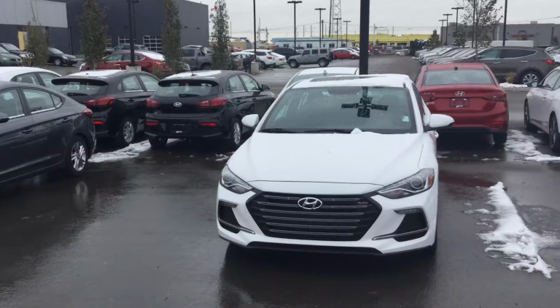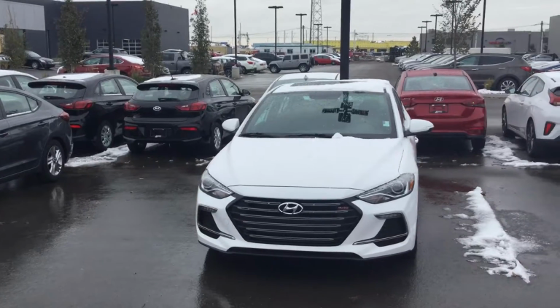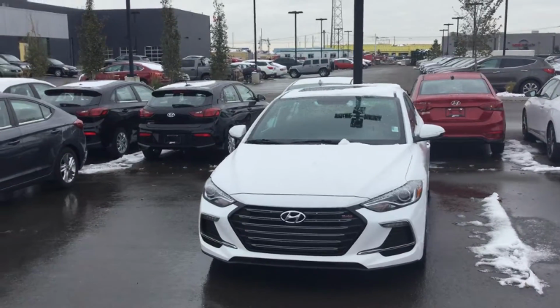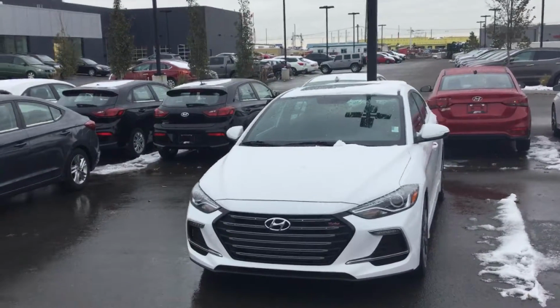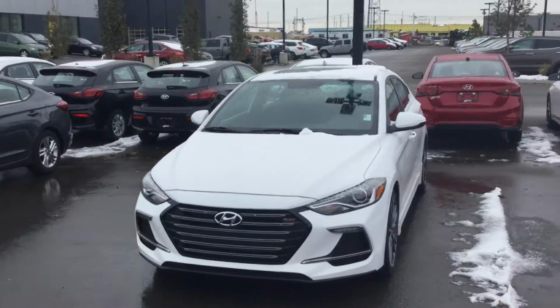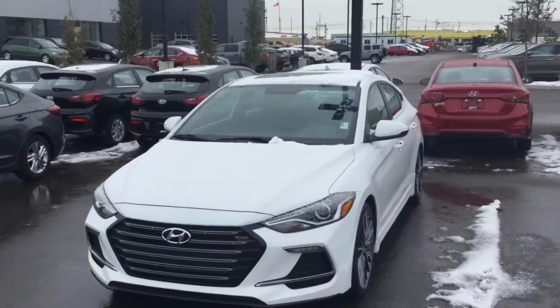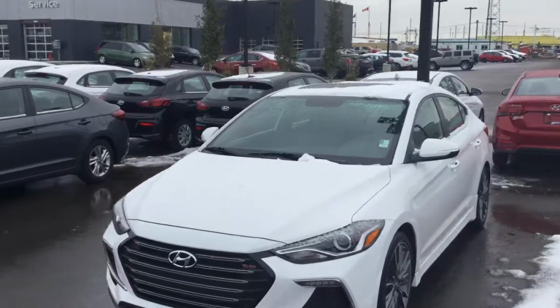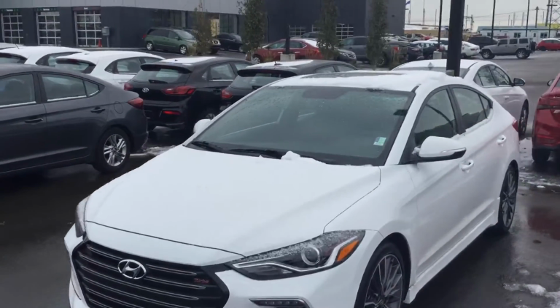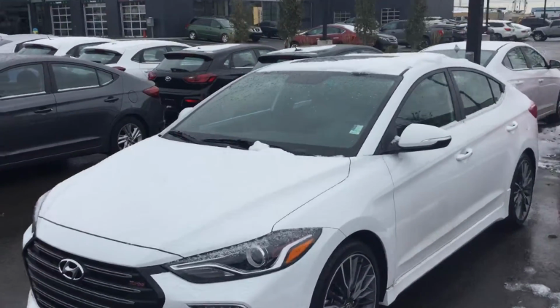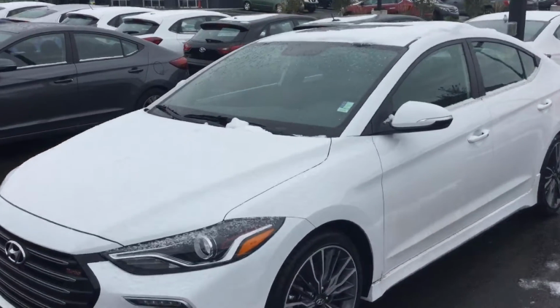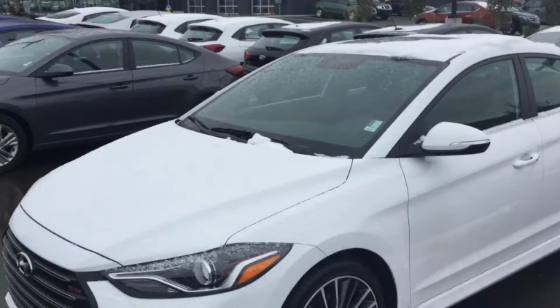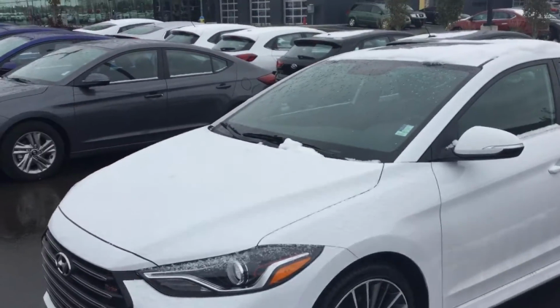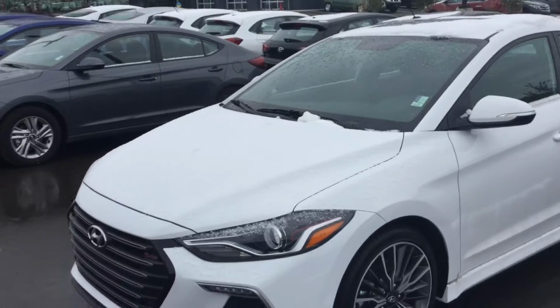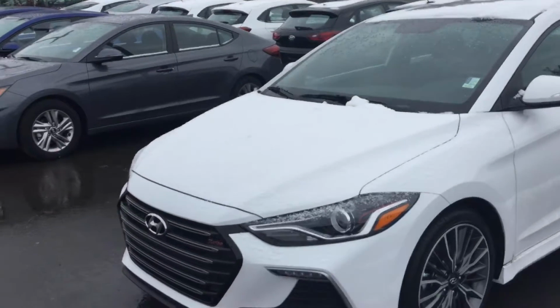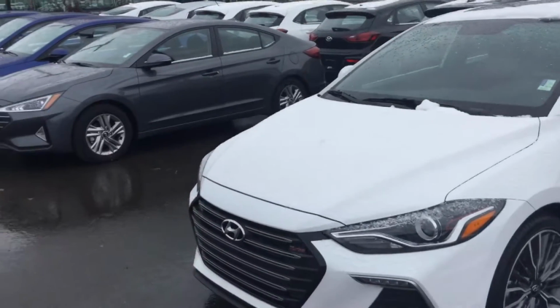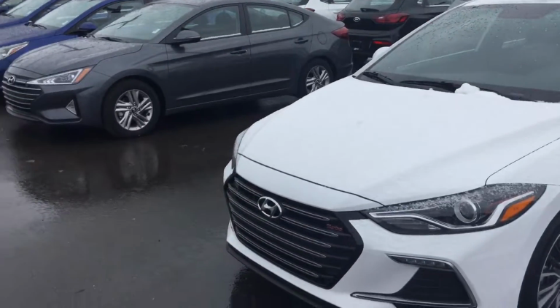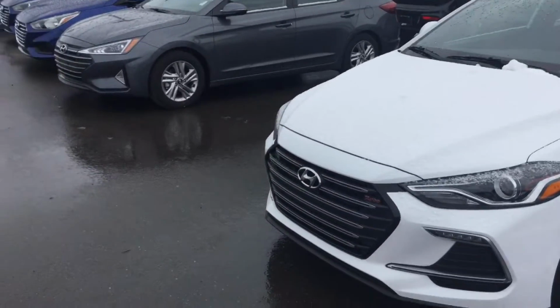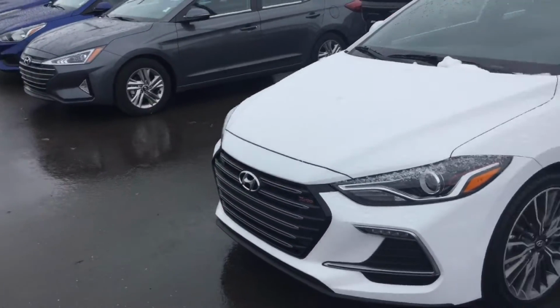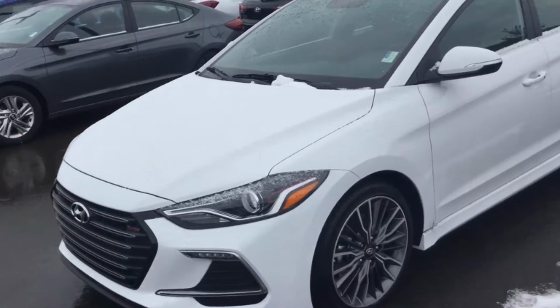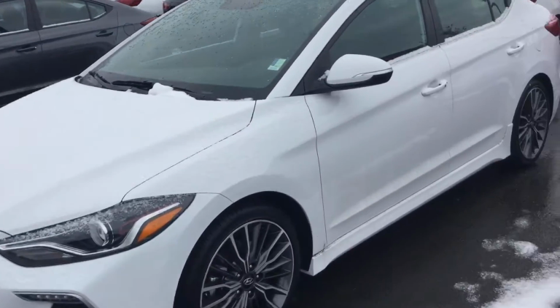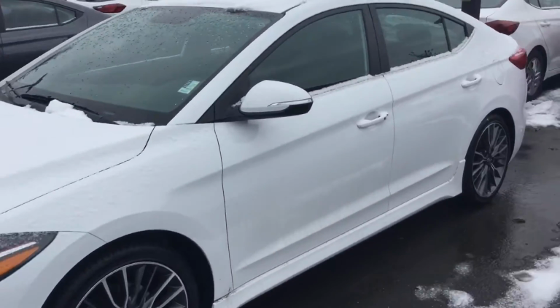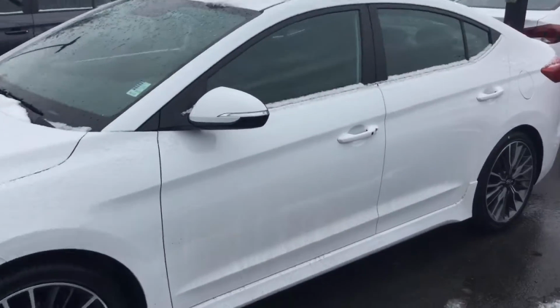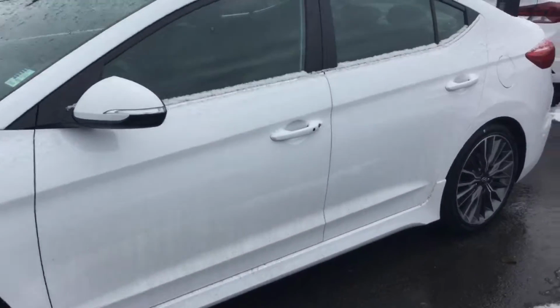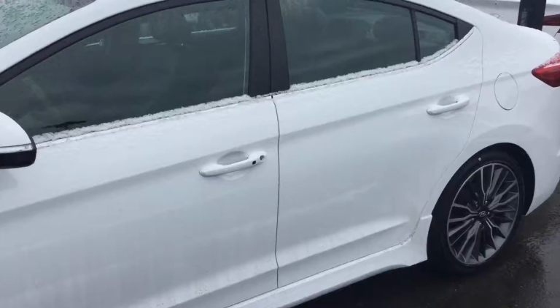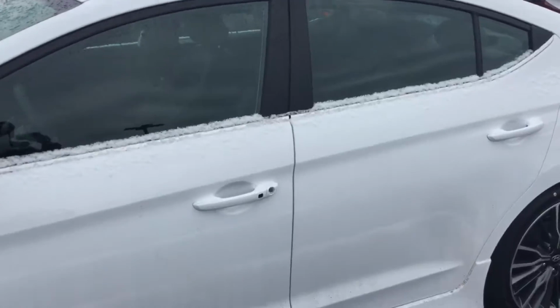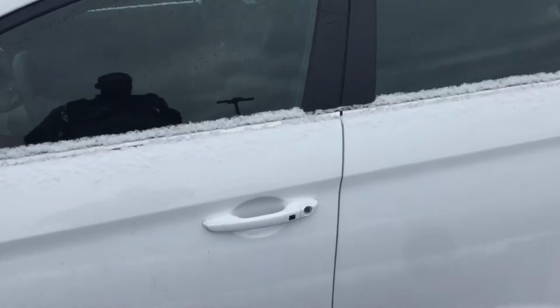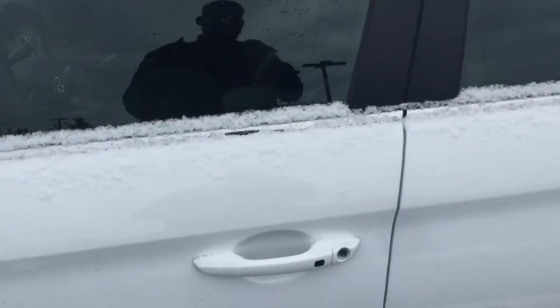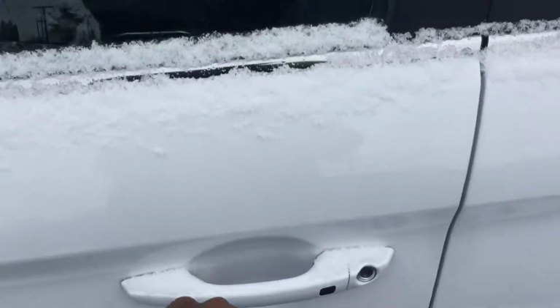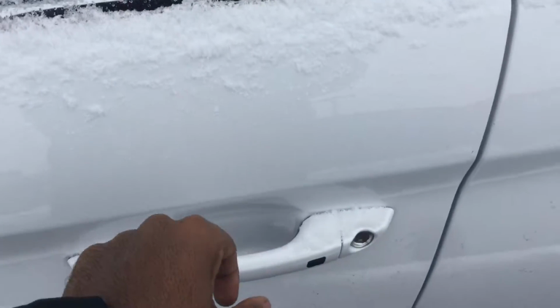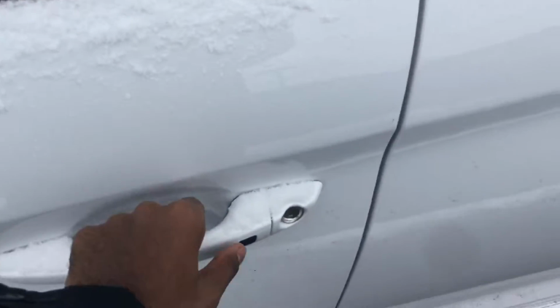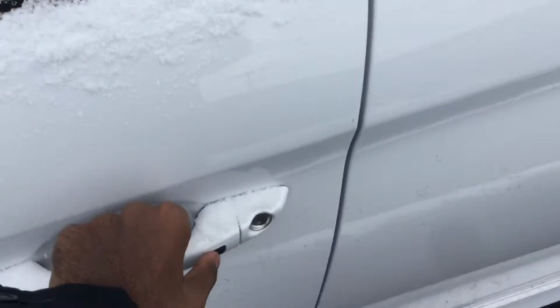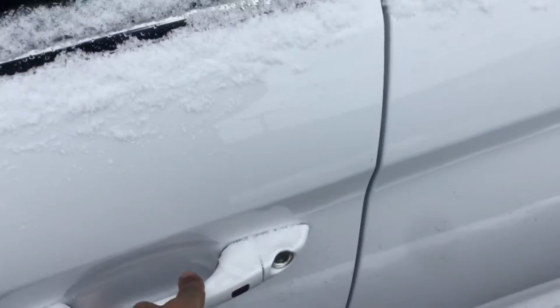Just let me show you this one — it's beautiful, very nice car. You have daytime running LED lights on there, keyless entry, so you just press this button with the key on you and it locks and unlocks the two front doors.